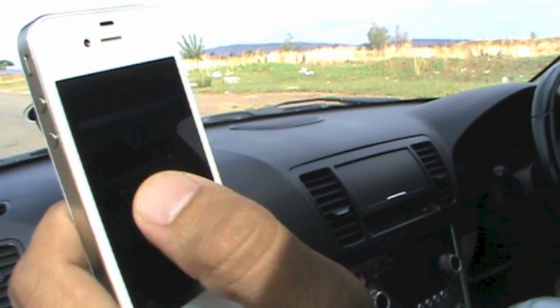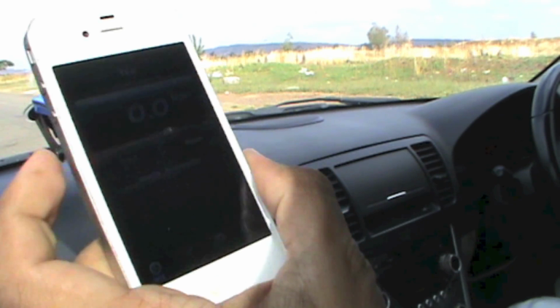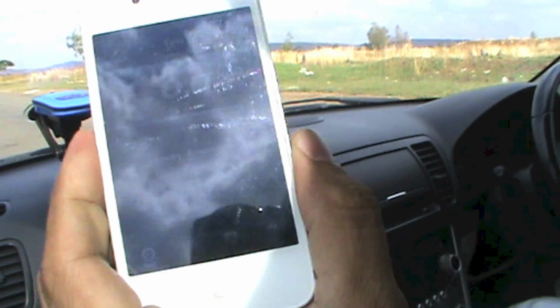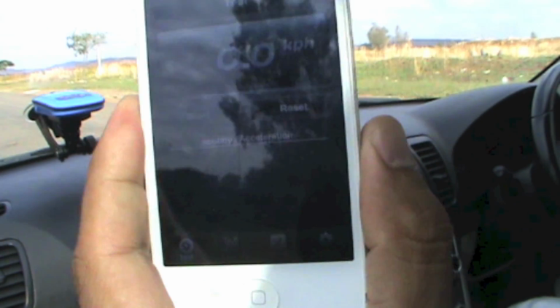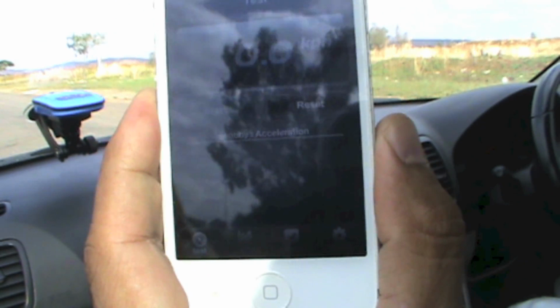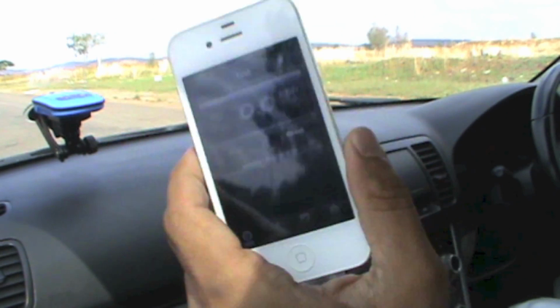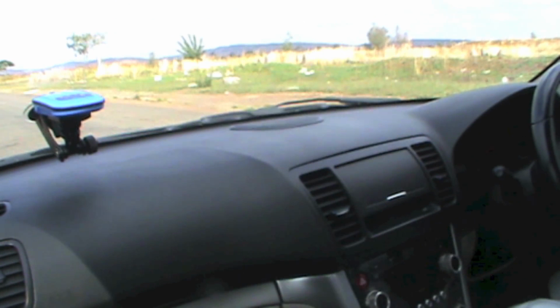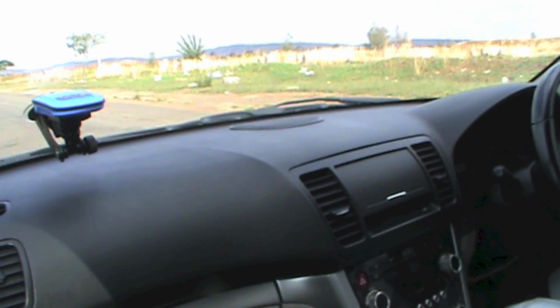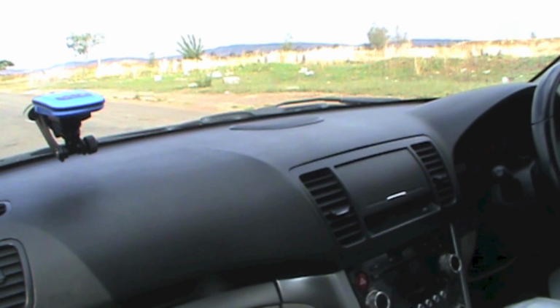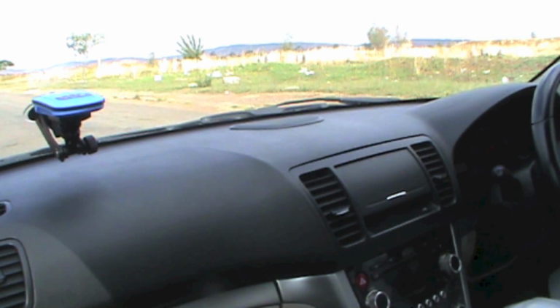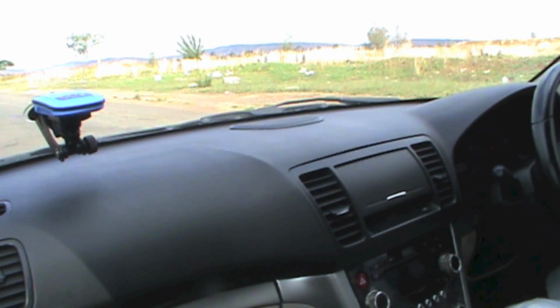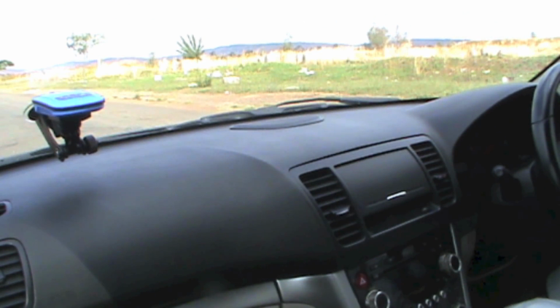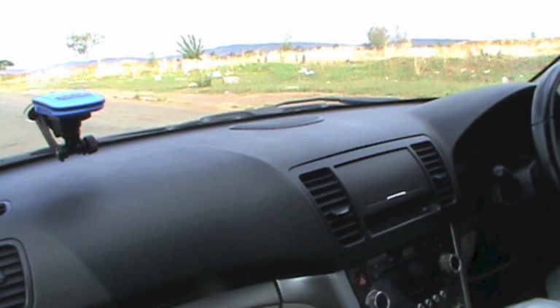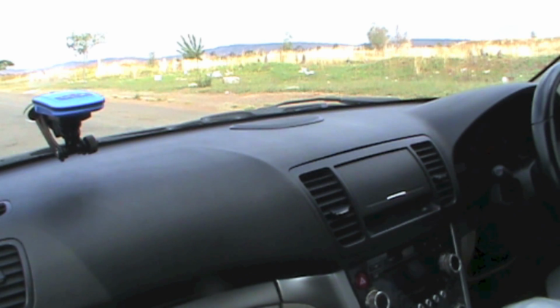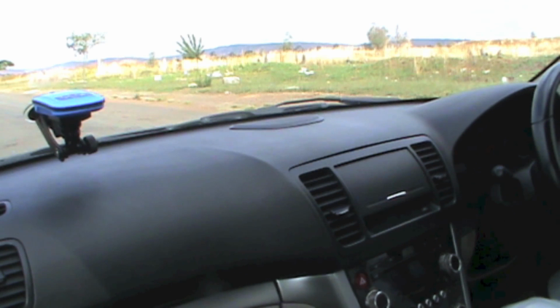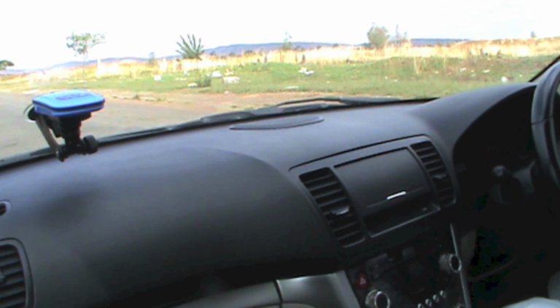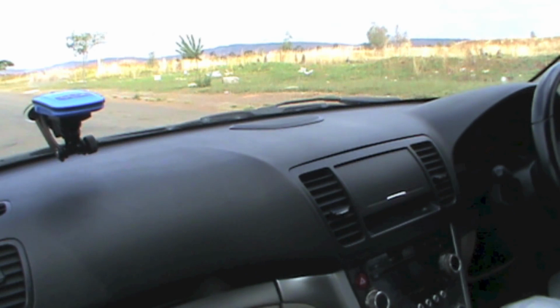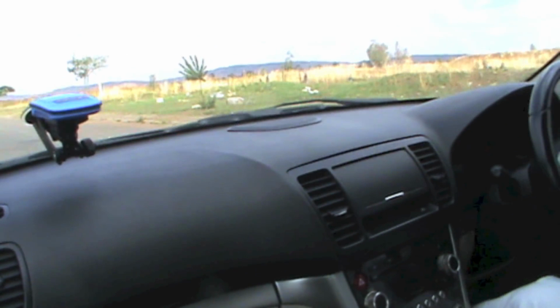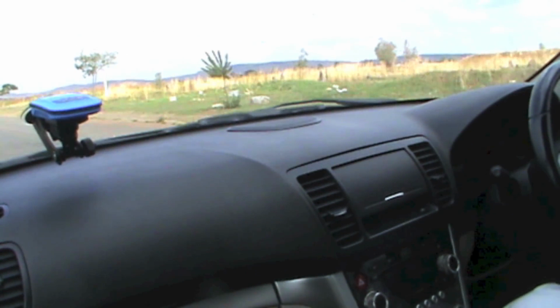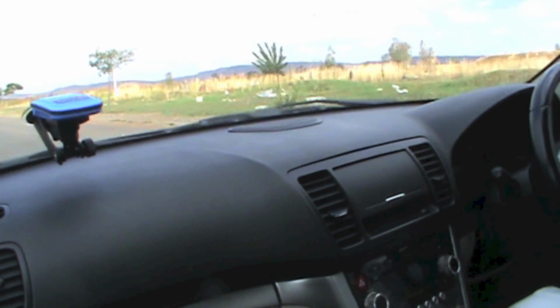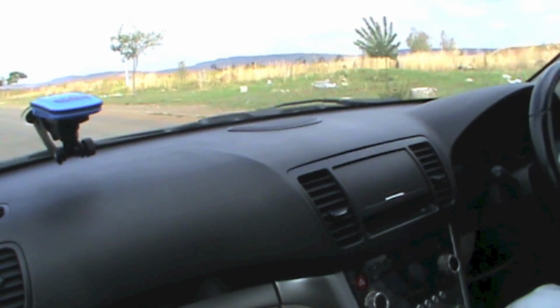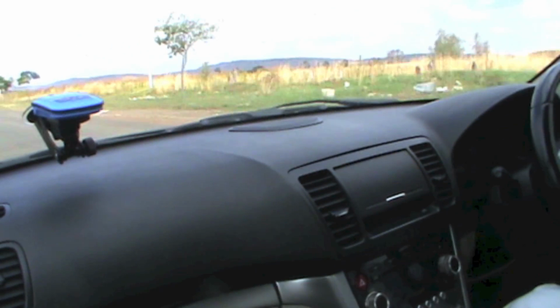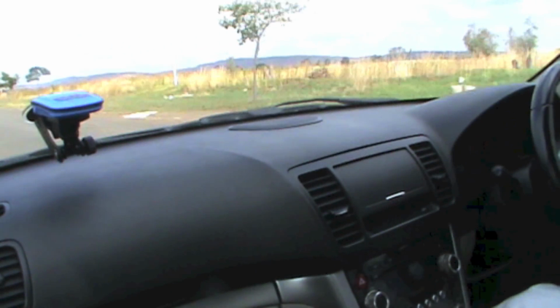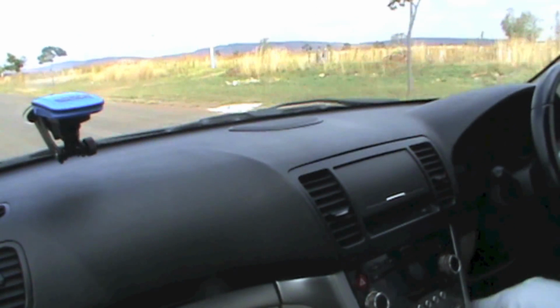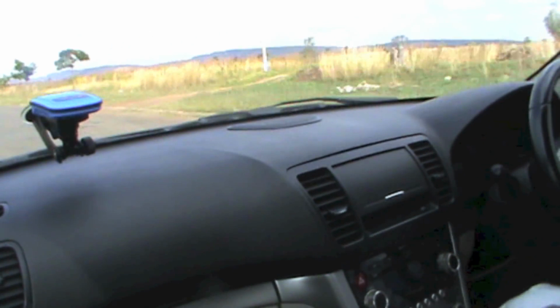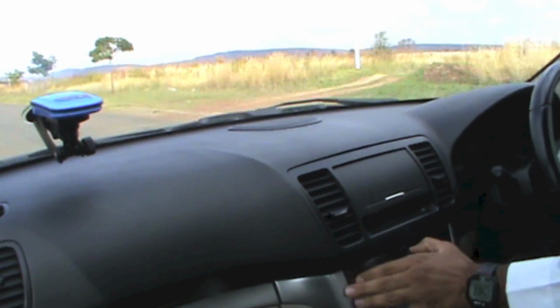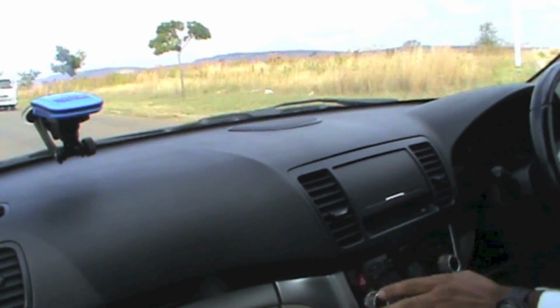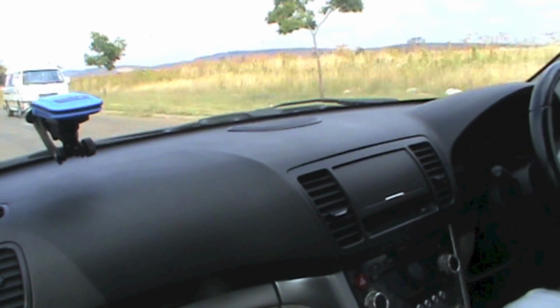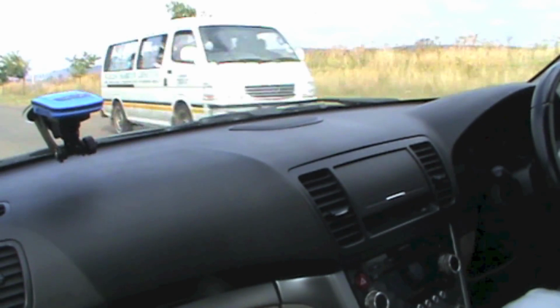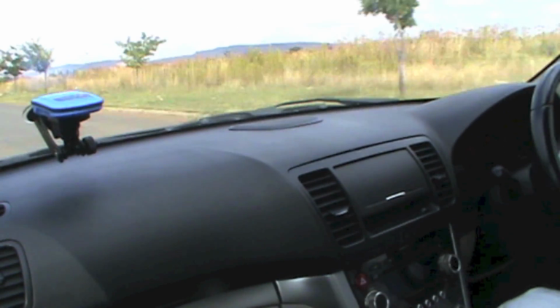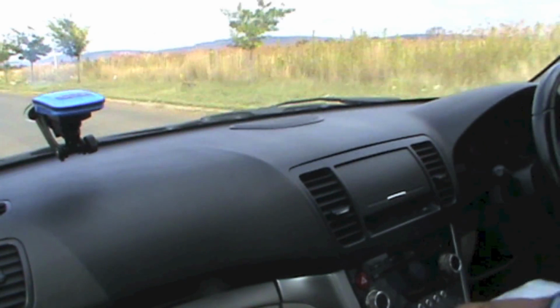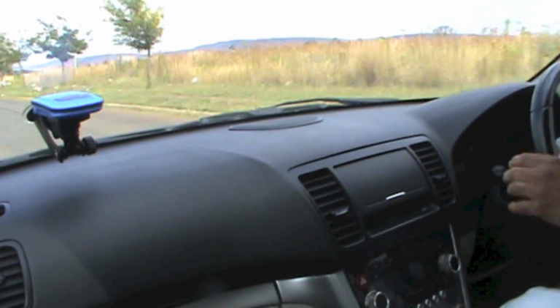I'm doing just over a quarter mile down here. When I get to the end I'll show you what the results look like.